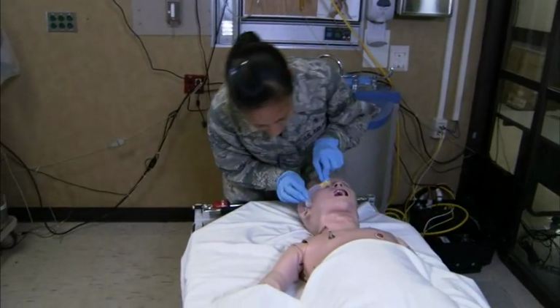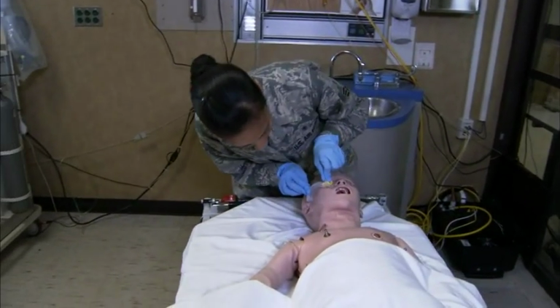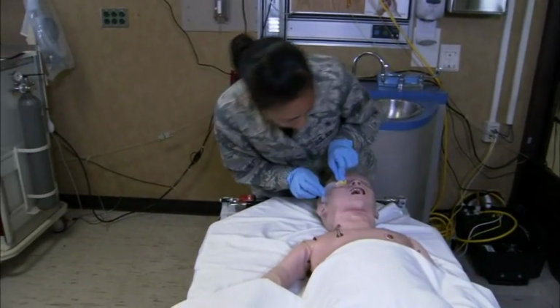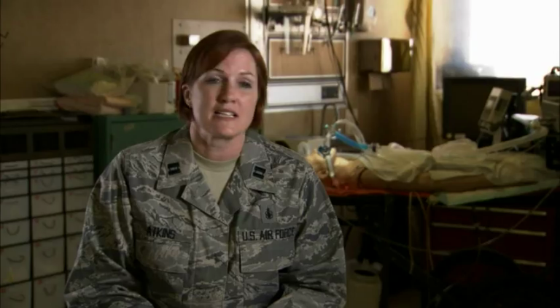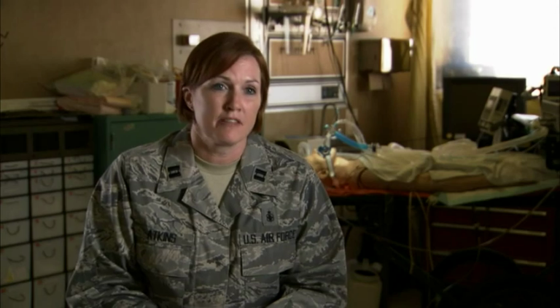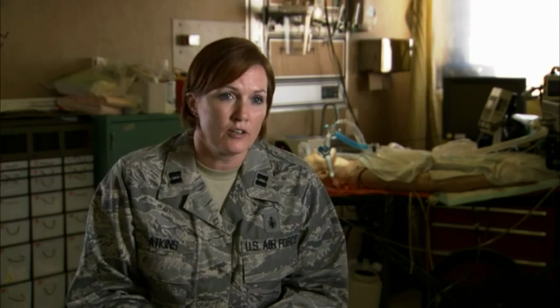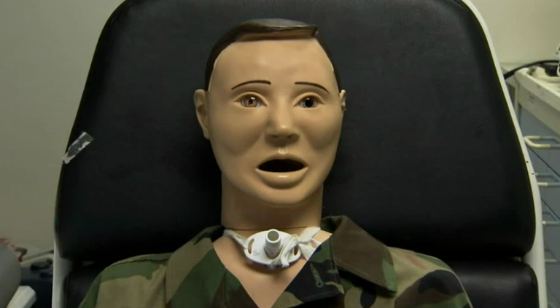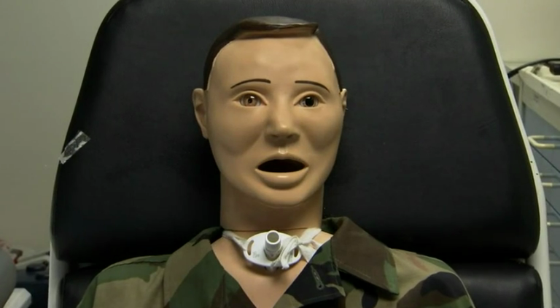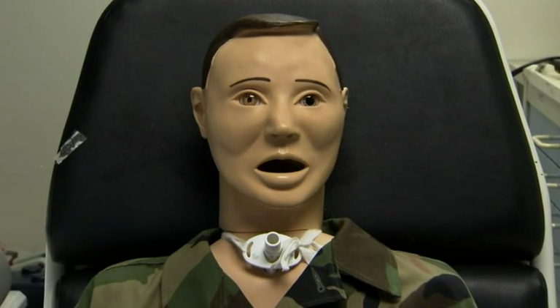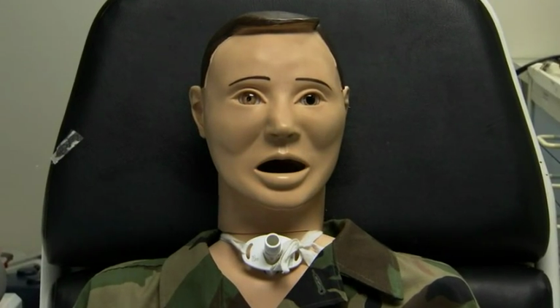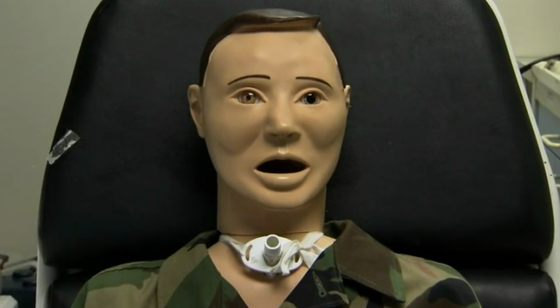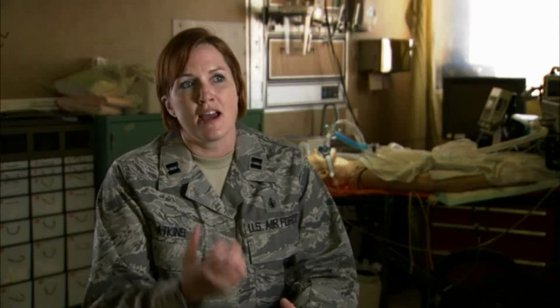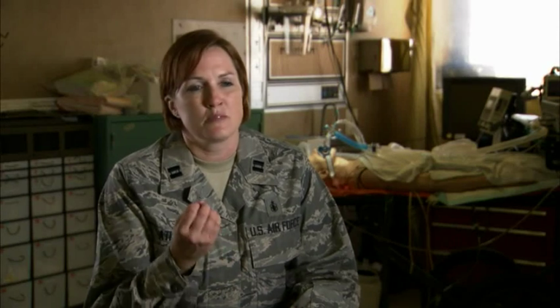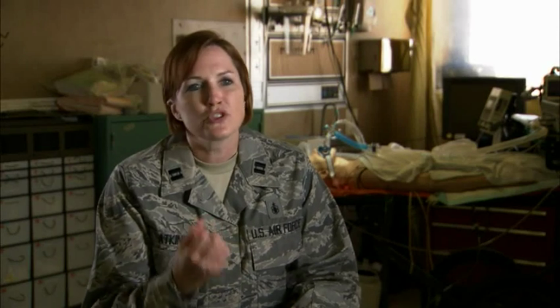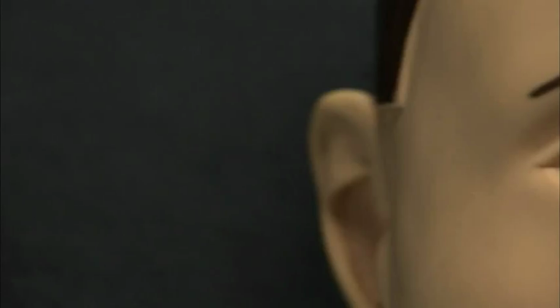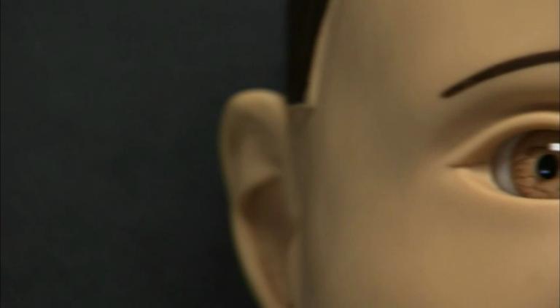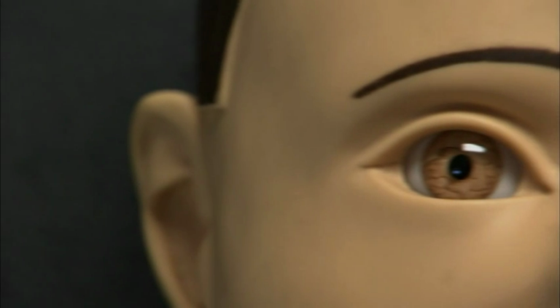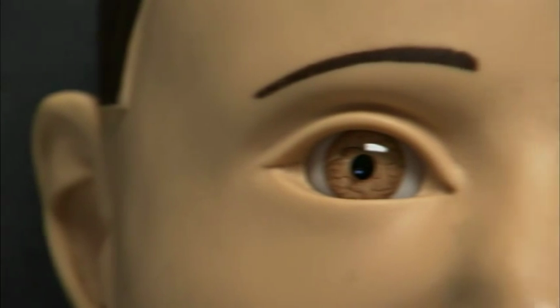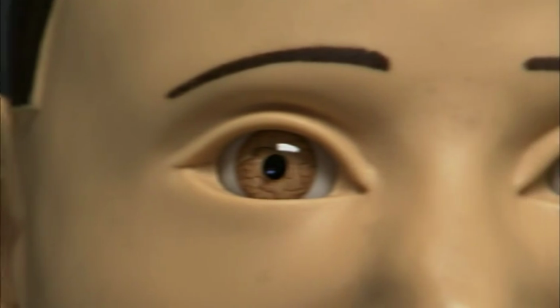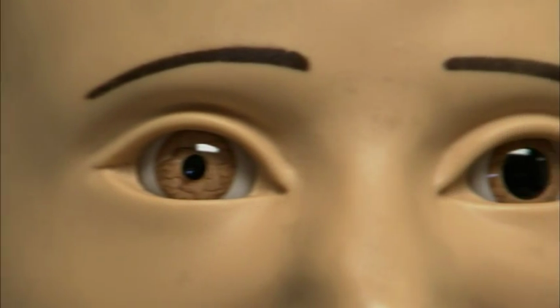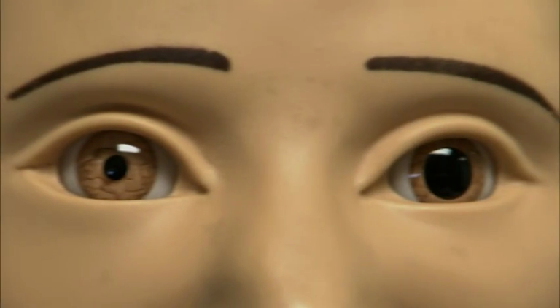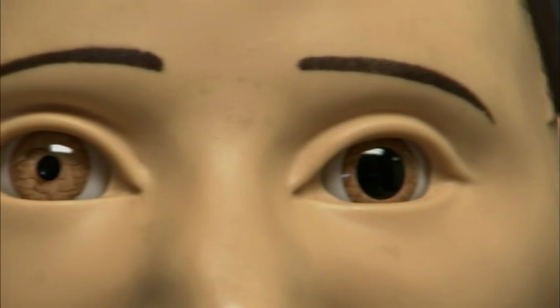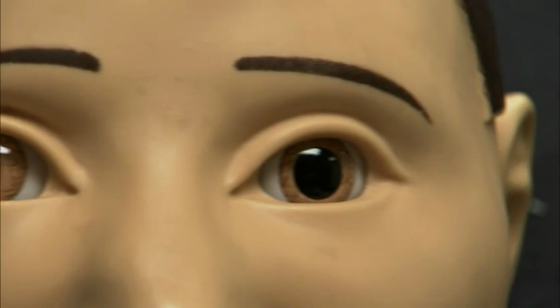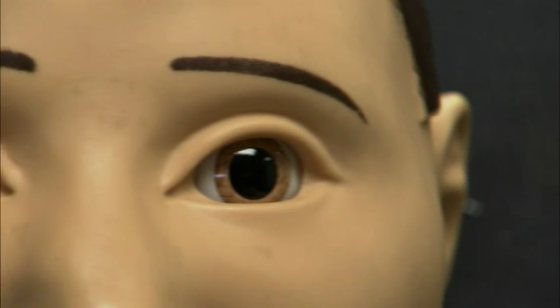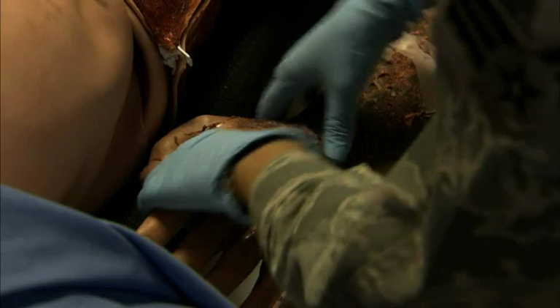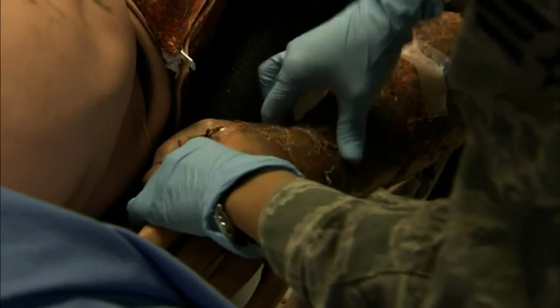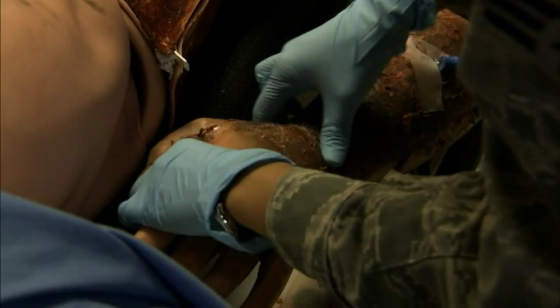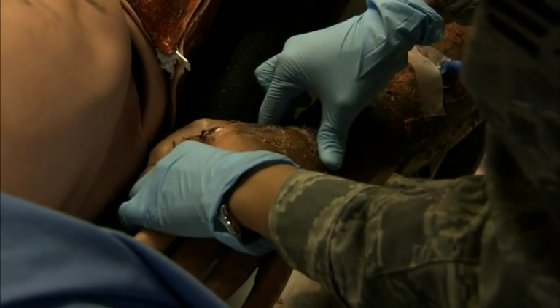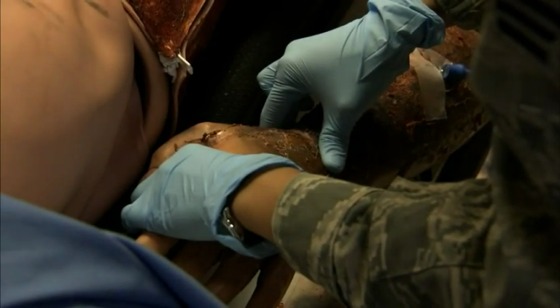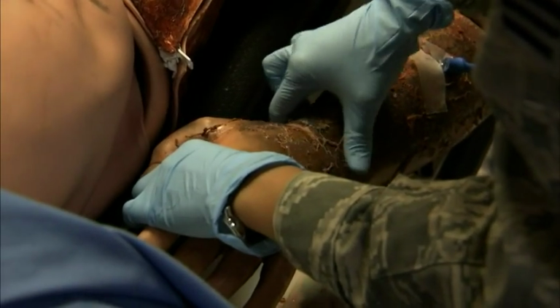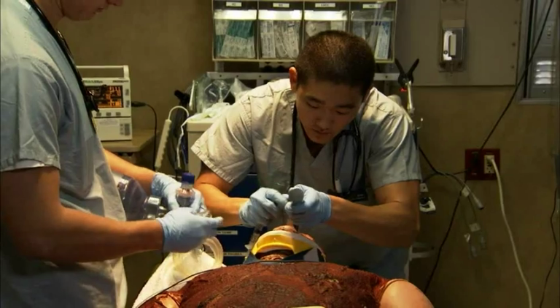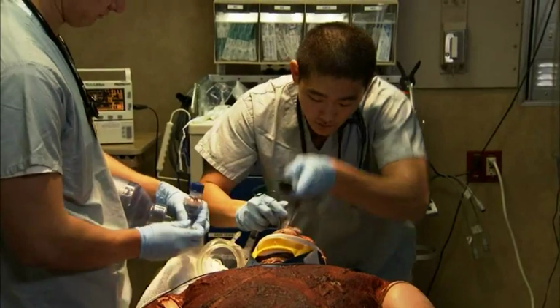The equipment here is state-of-the-art. We have a simulated patient whose pupils dilate. If the patient has a head injury they'll be unequal. He has pulses. We can intubate him.